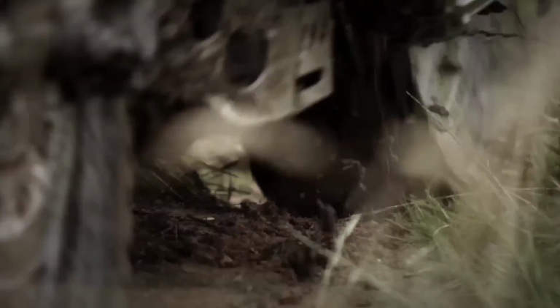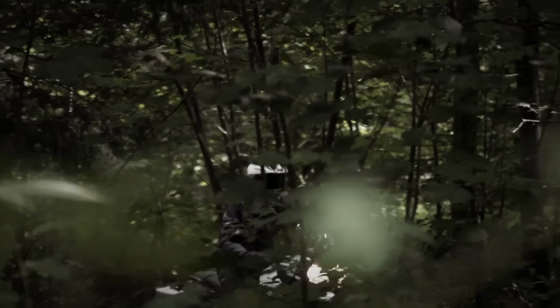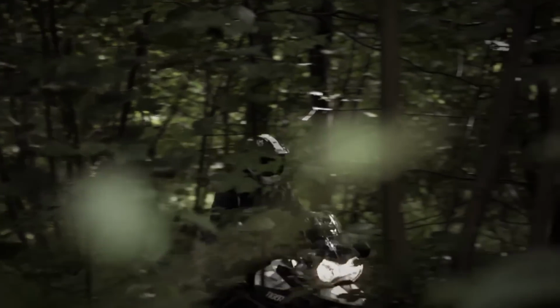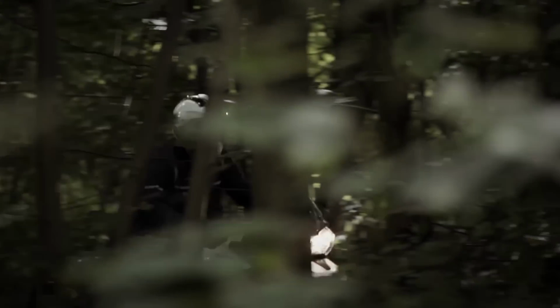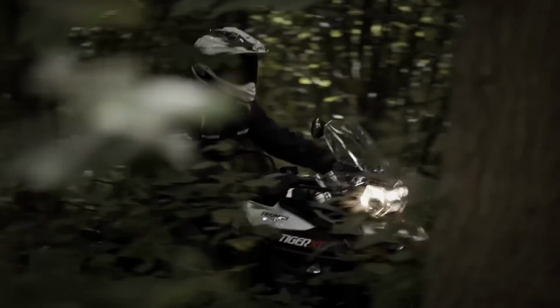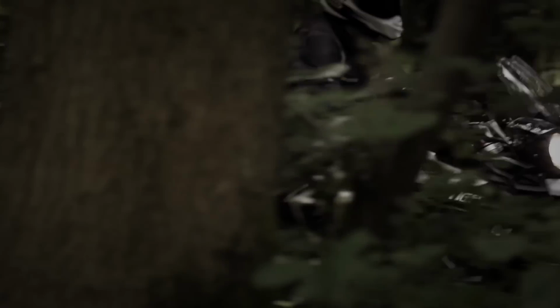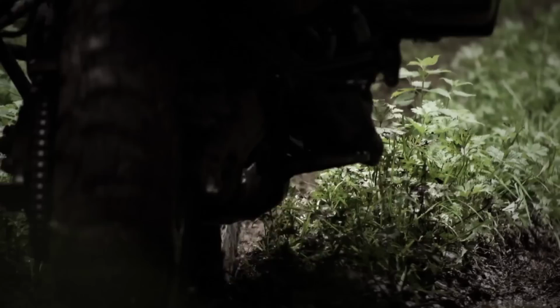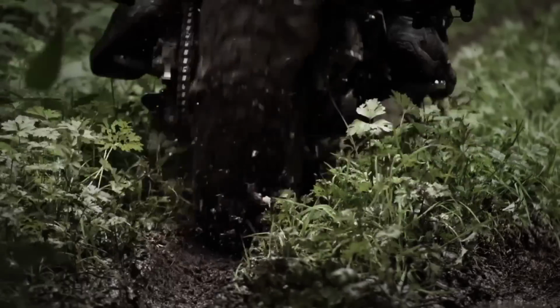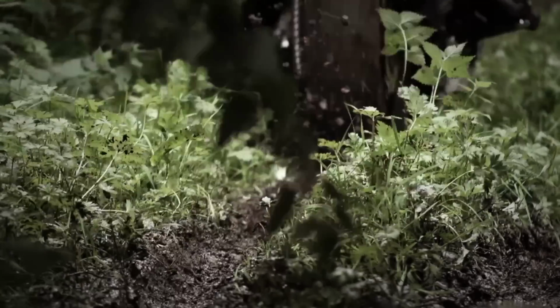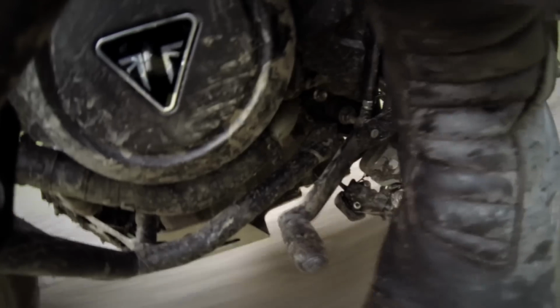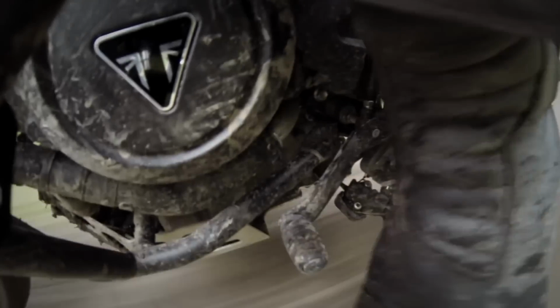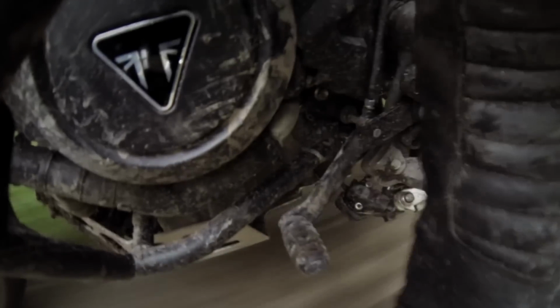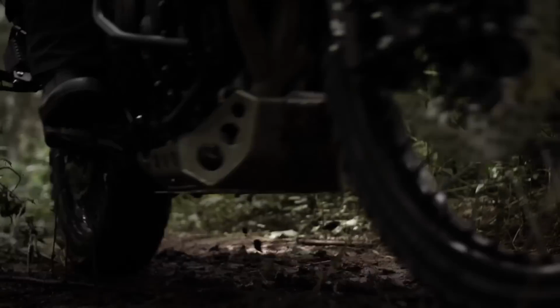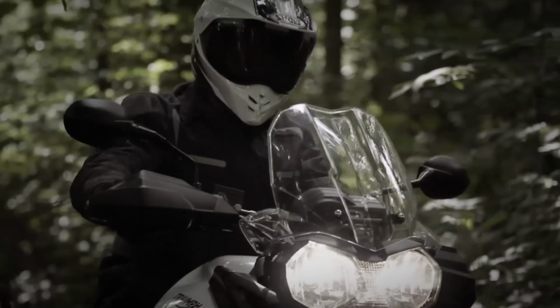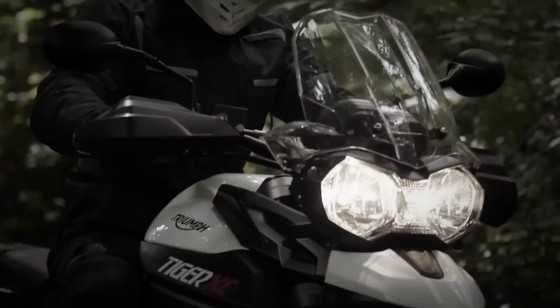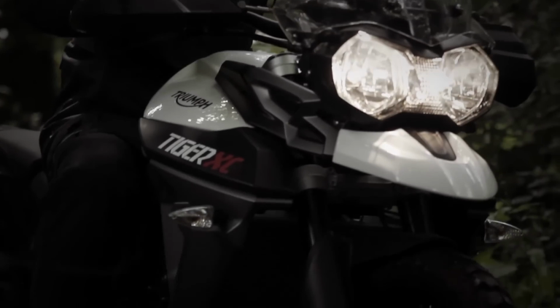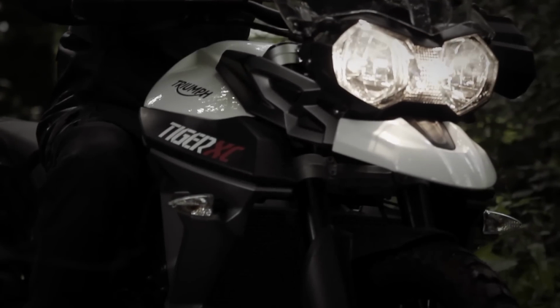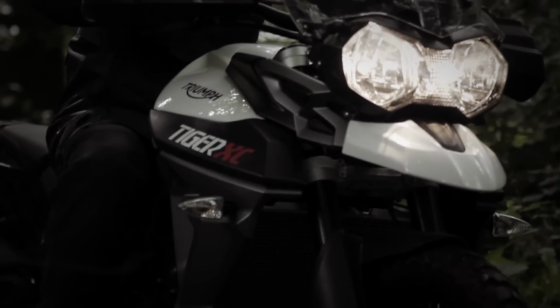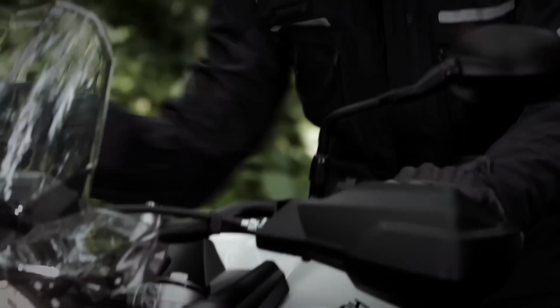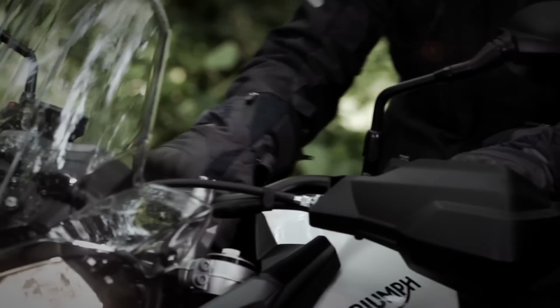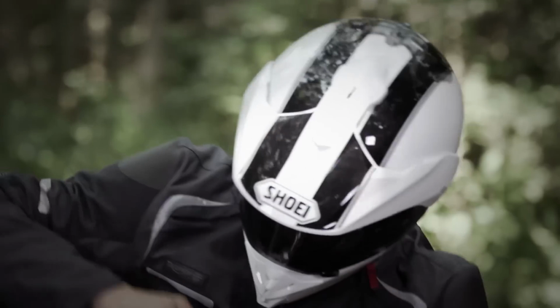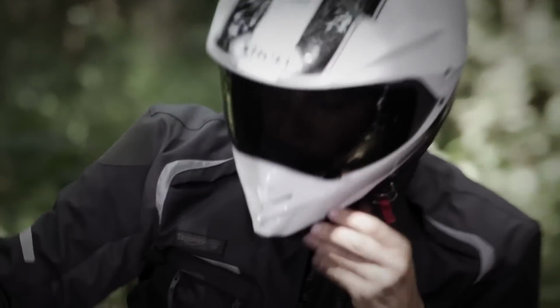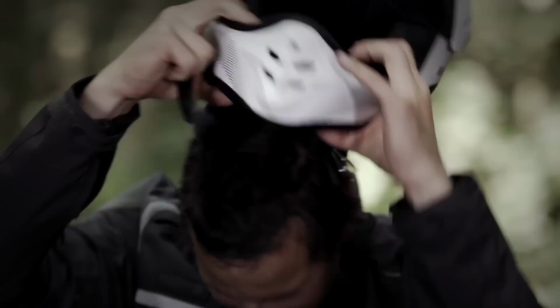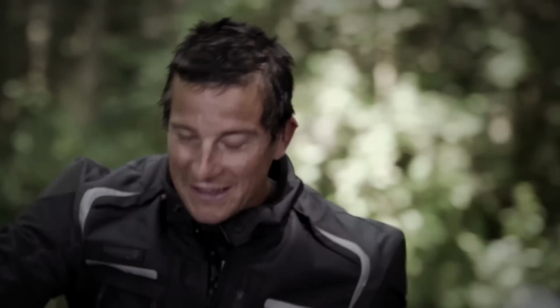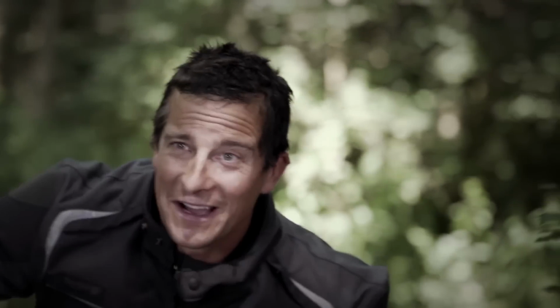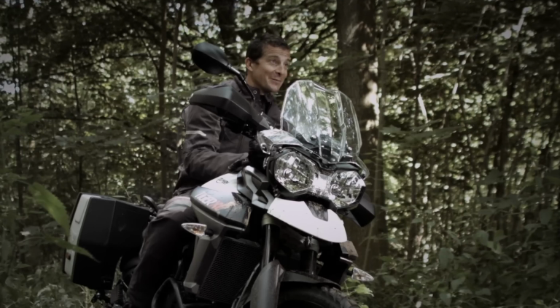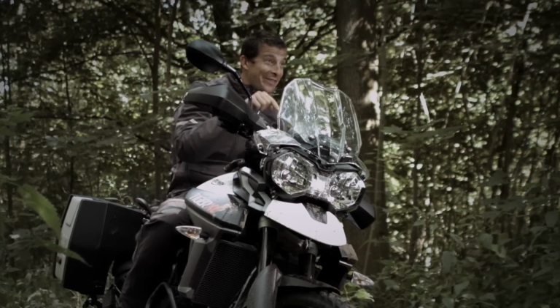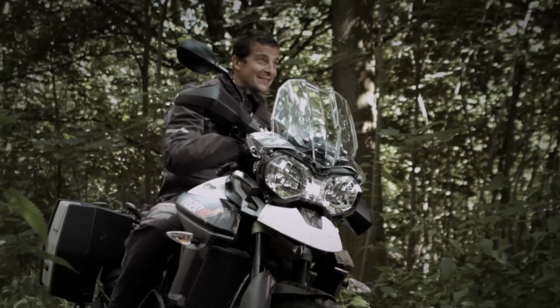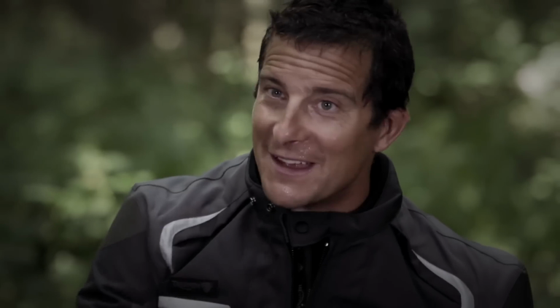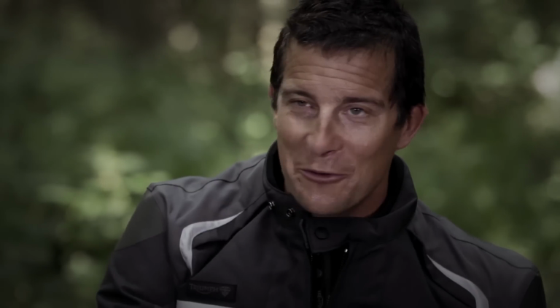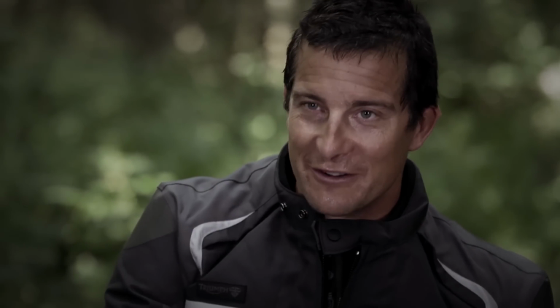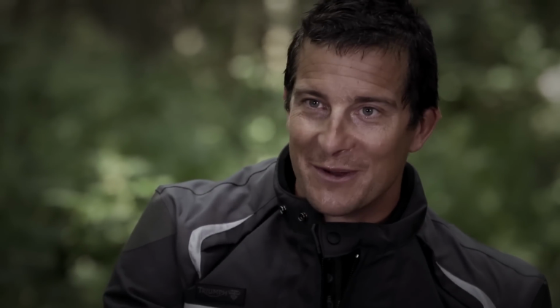There's just so much to like about the engine in this new Tiger. Trust me, this is no ordinary adventure bike.